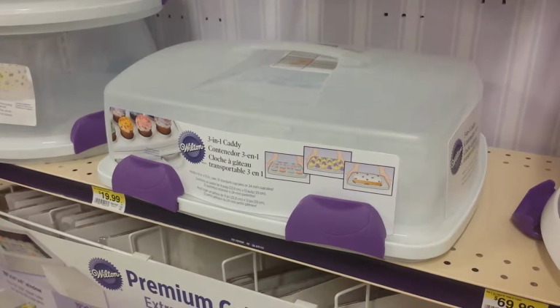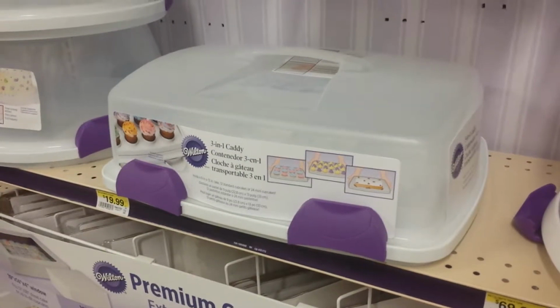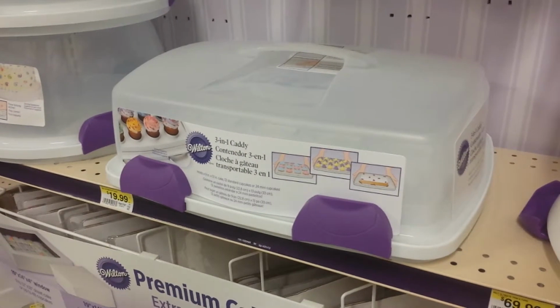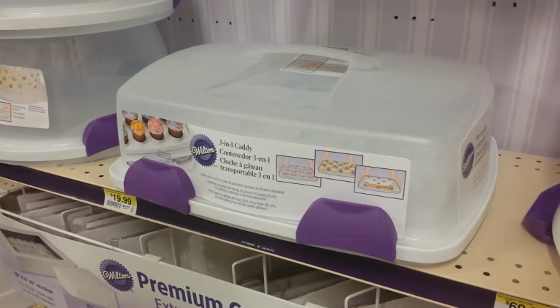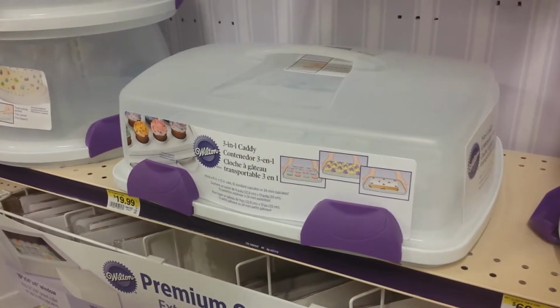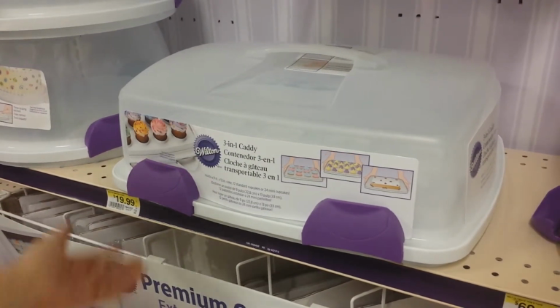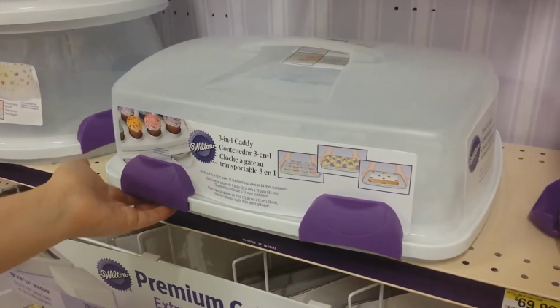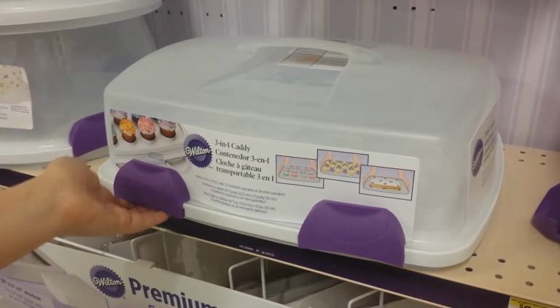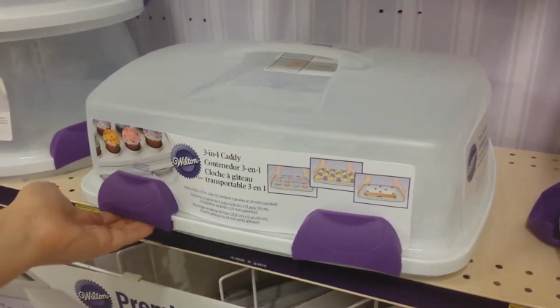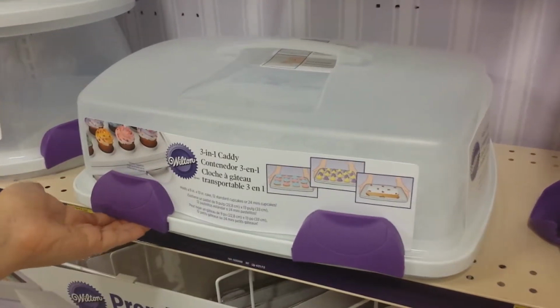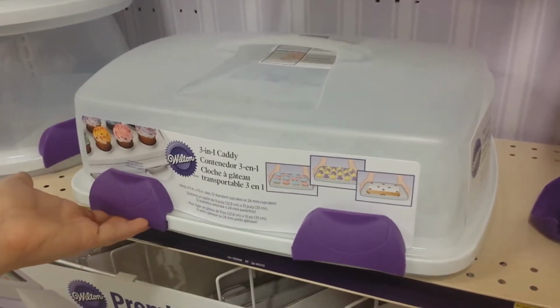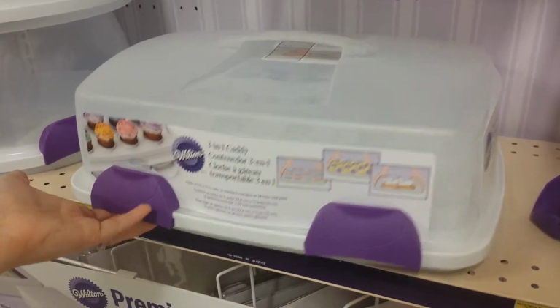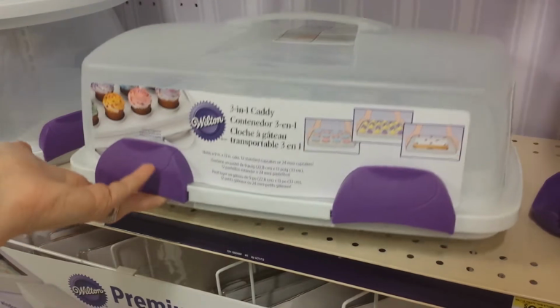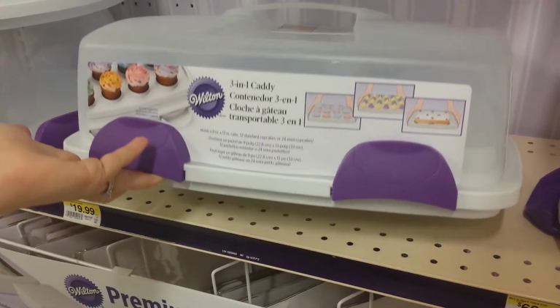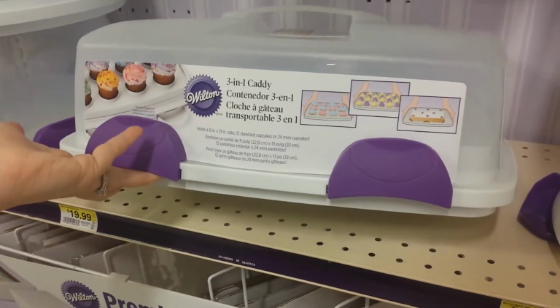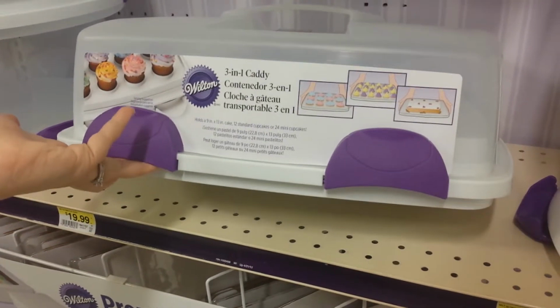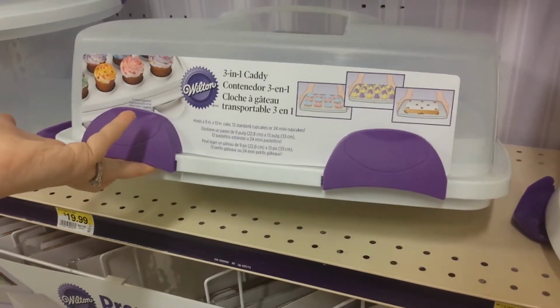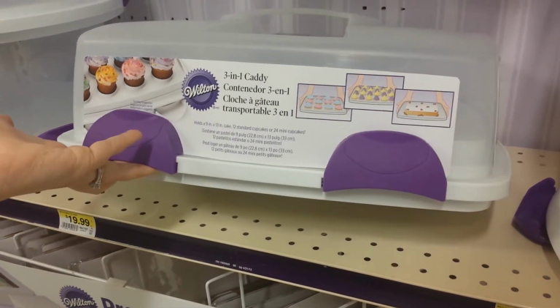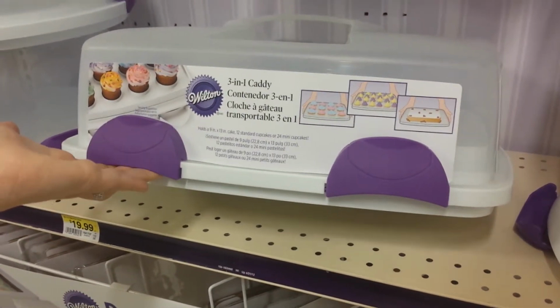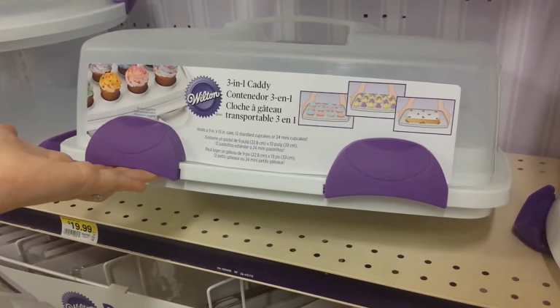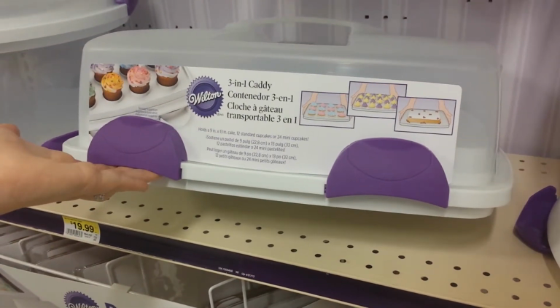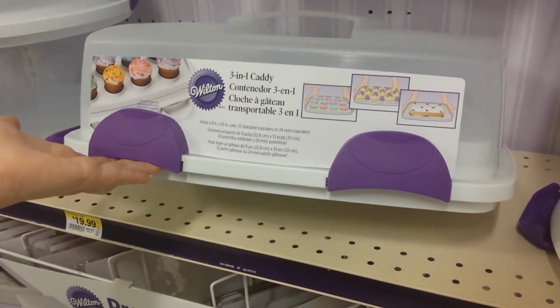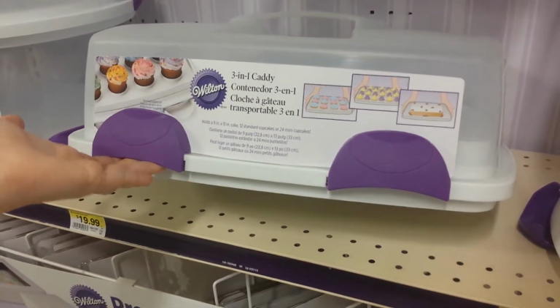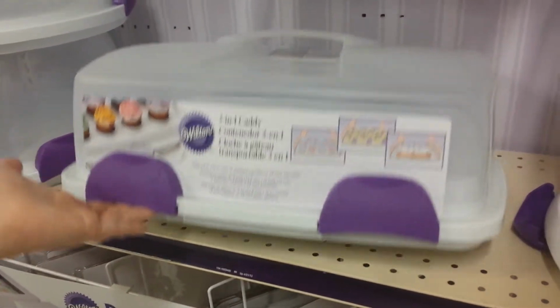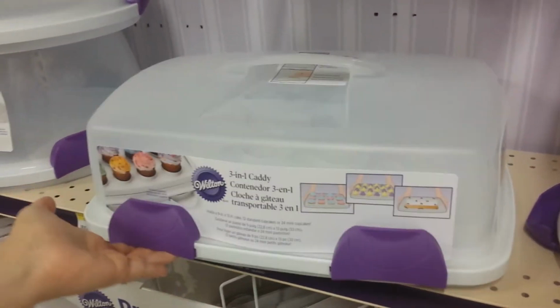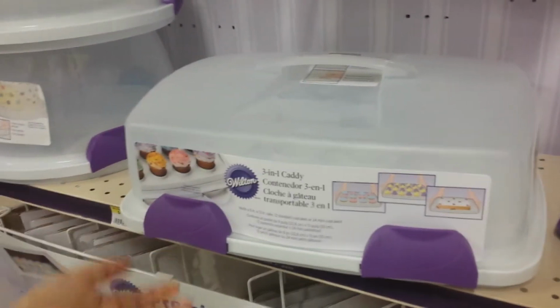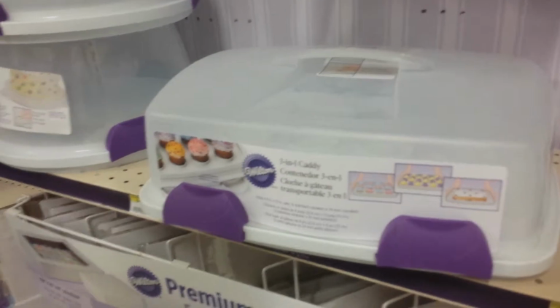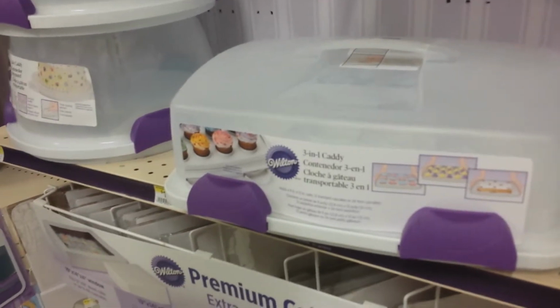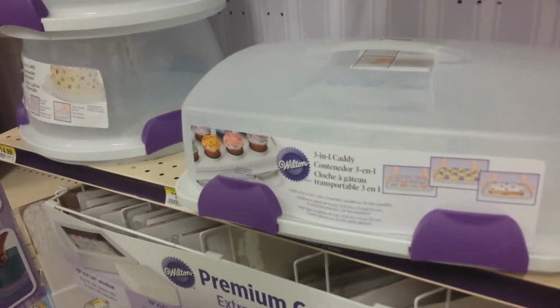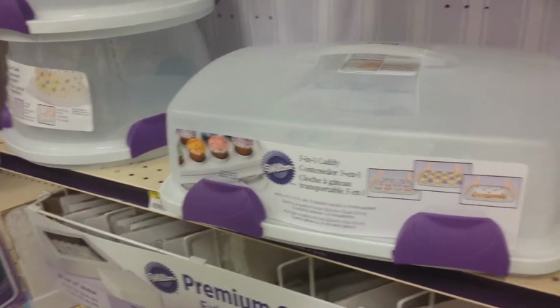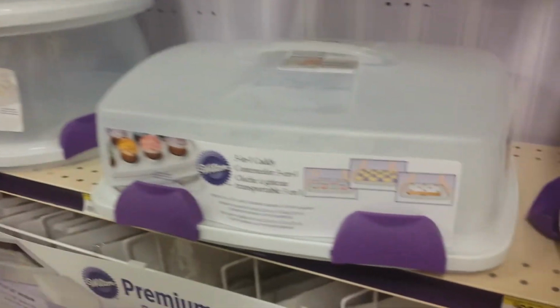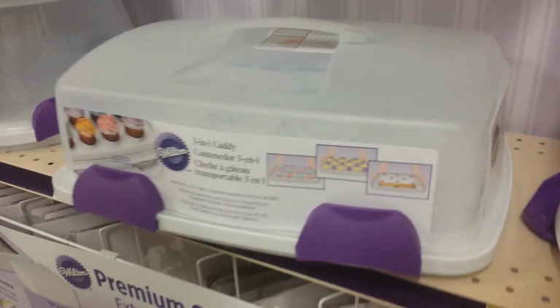Hey there, we're just checking out the Wilton 3-in-1 Caddy. It has the ability to carry 12 full-sized cupcakes, 24 mini cupcakes, or an entire cake.